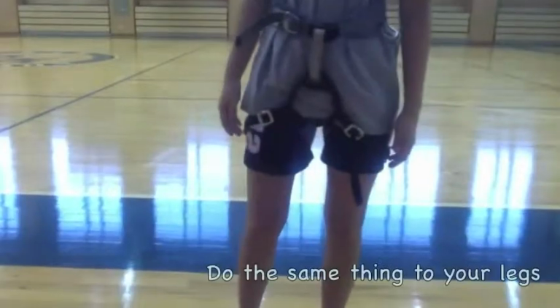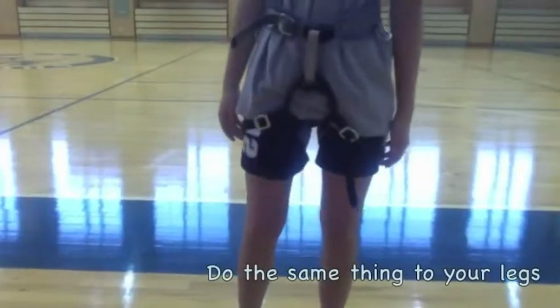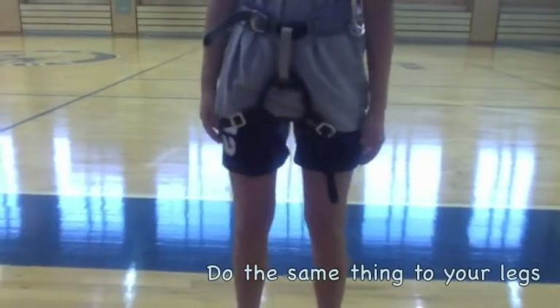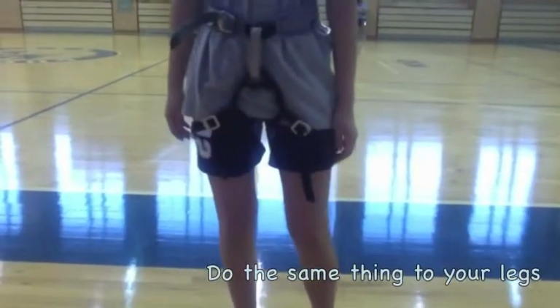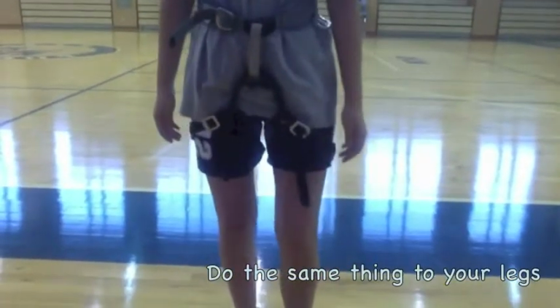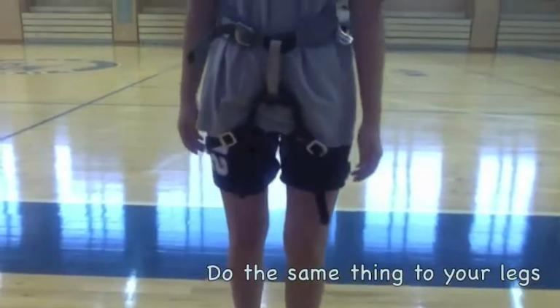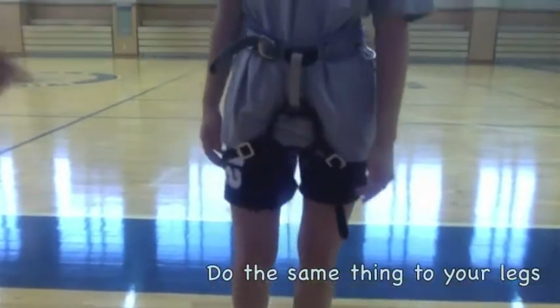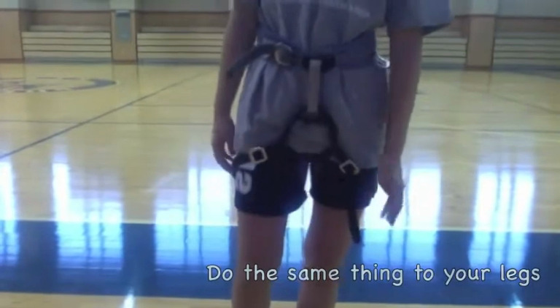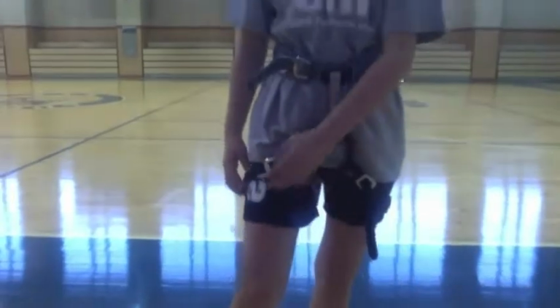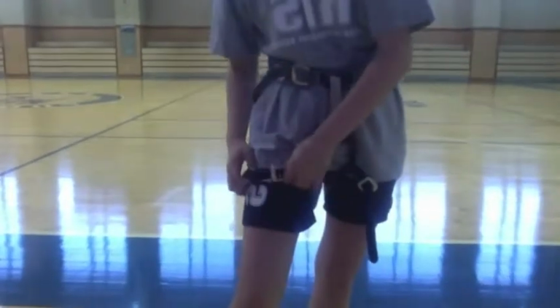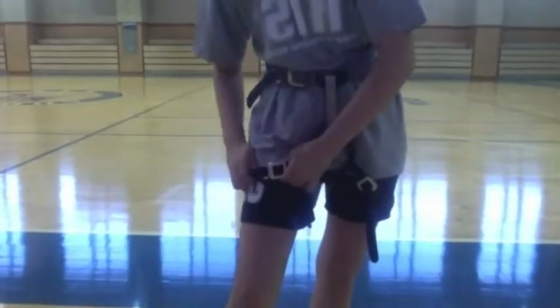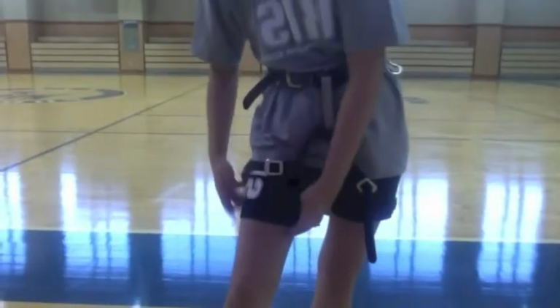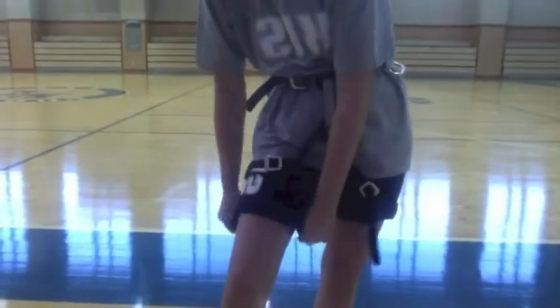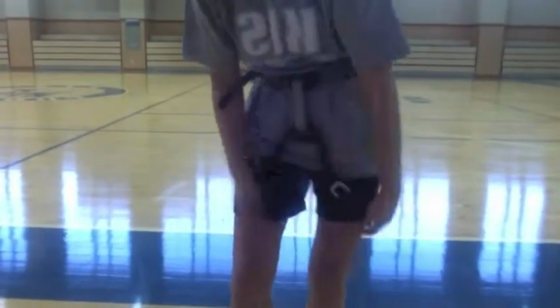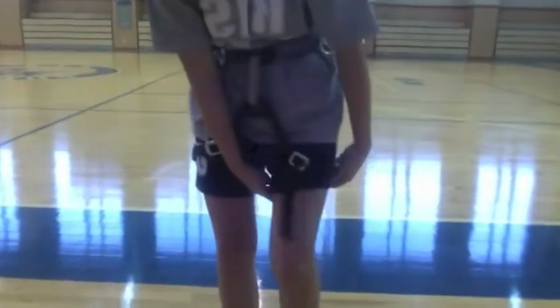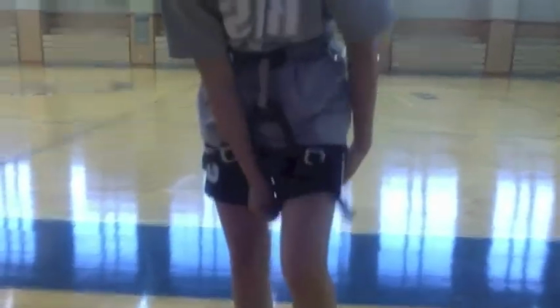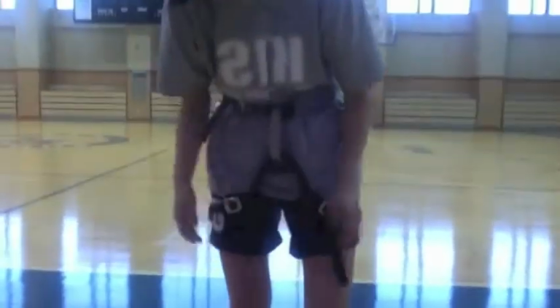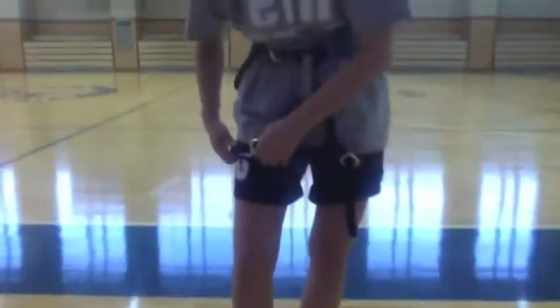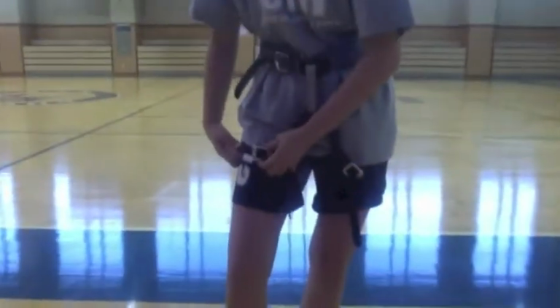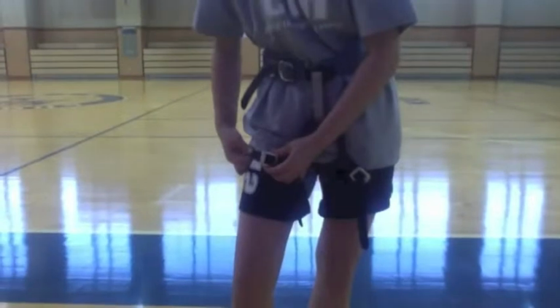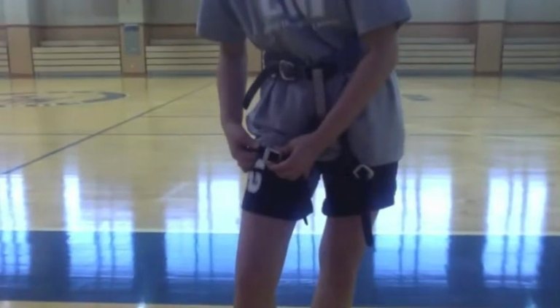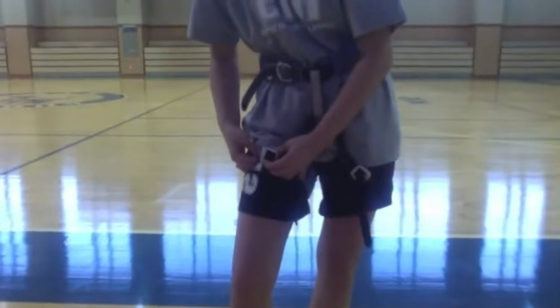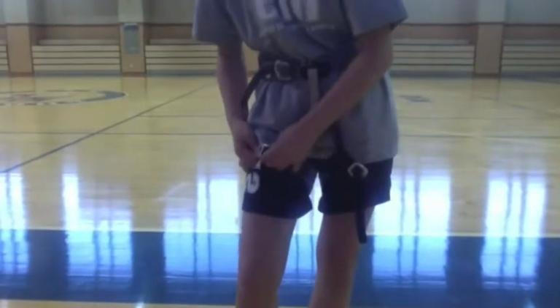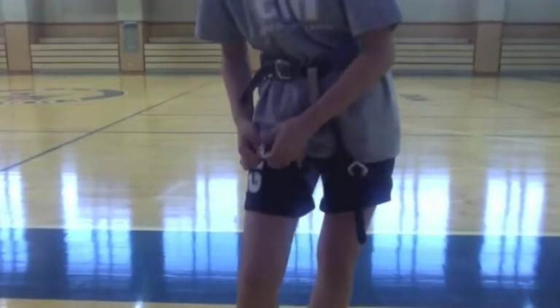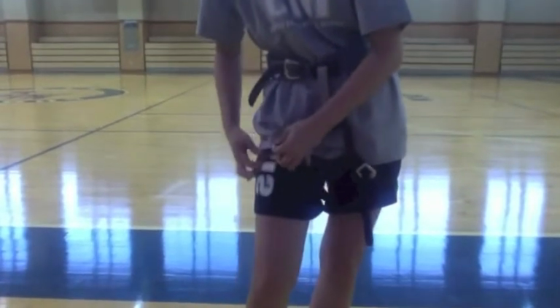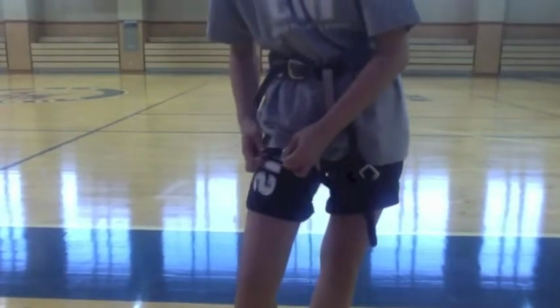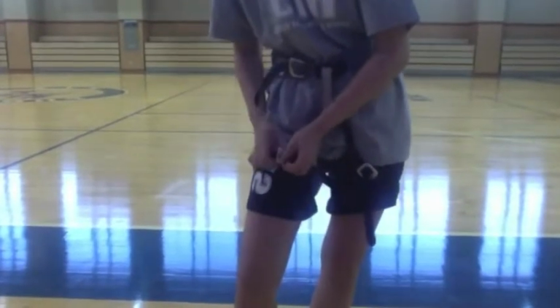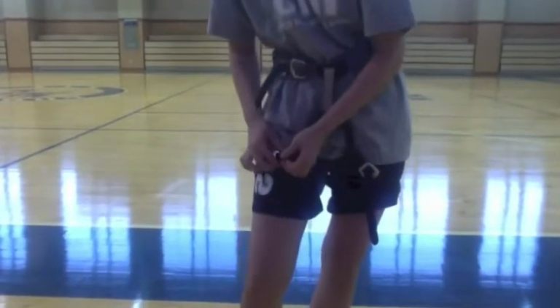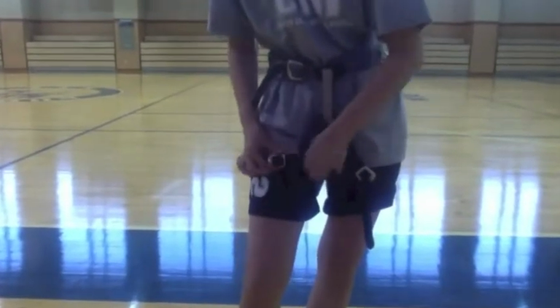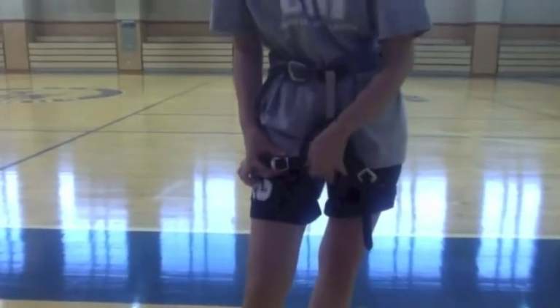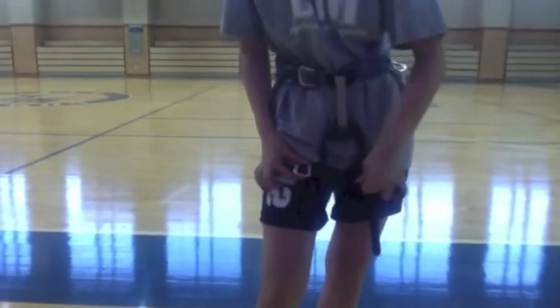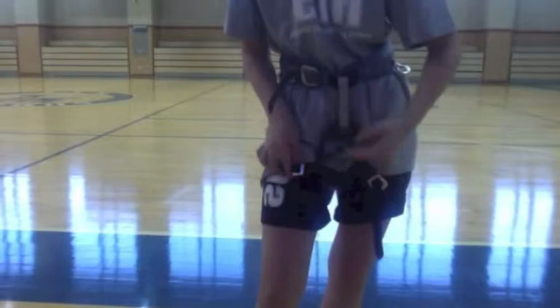Then you do the same thing with your leg strap. You pull your pants down and make sure it's not pinched. Since the belt is double back, you have to tighten it and double back it.